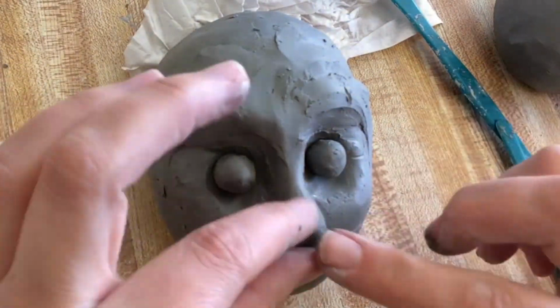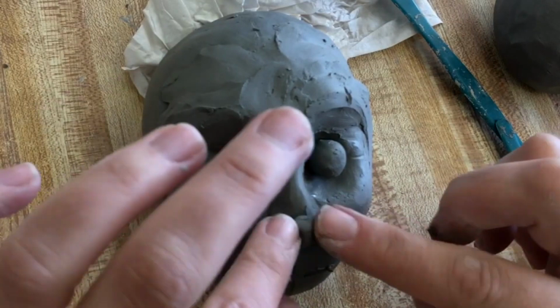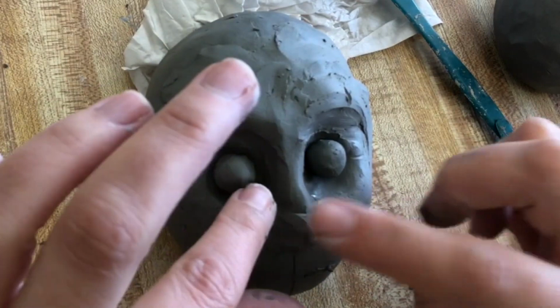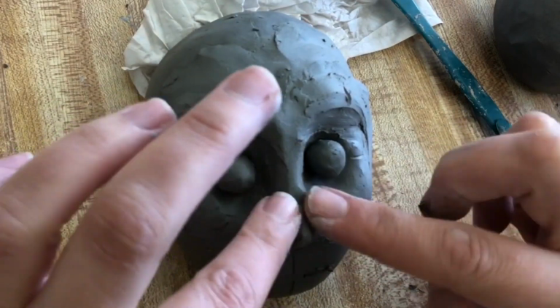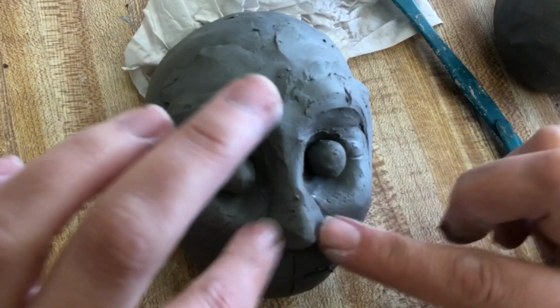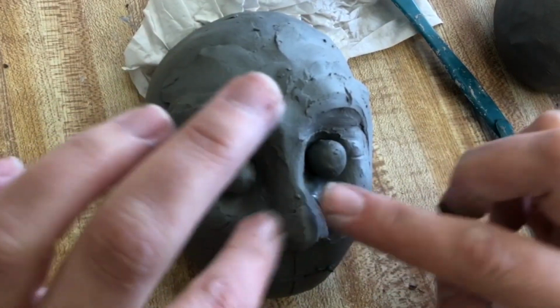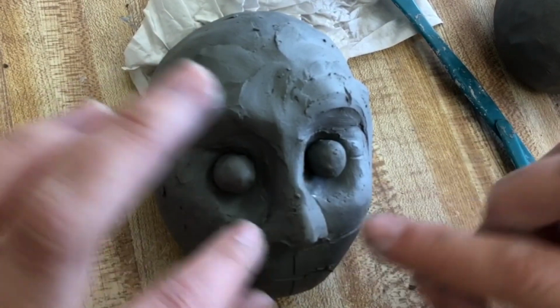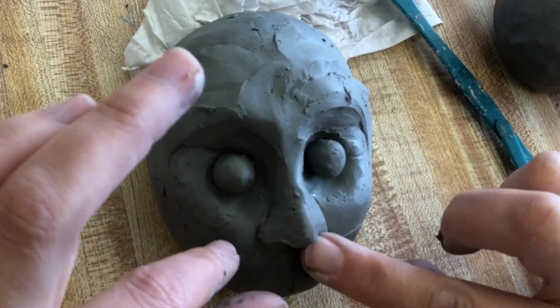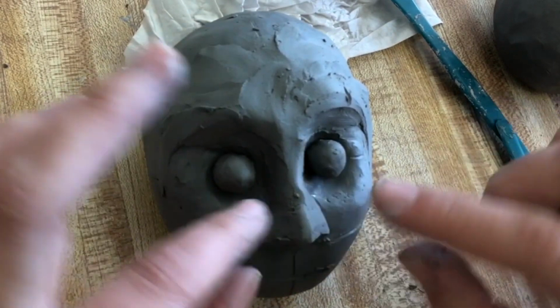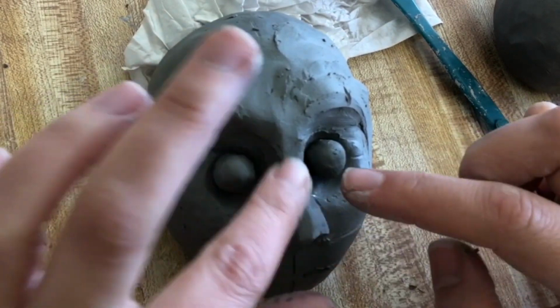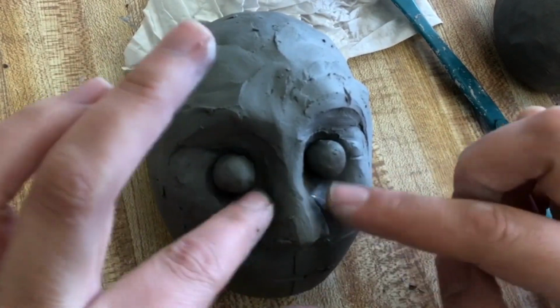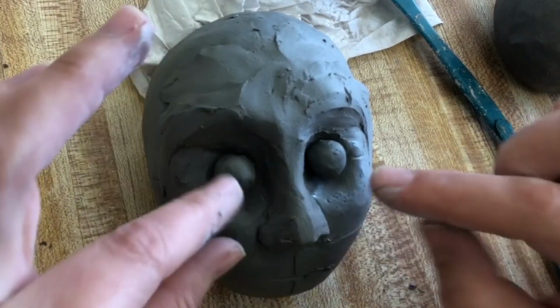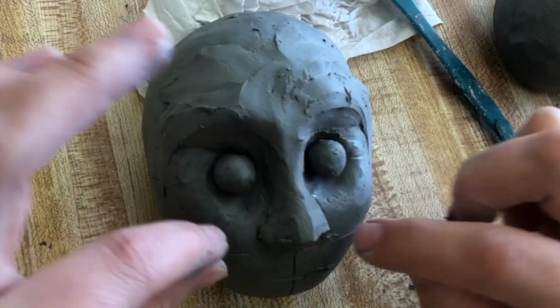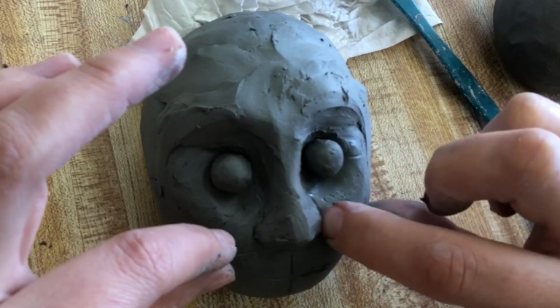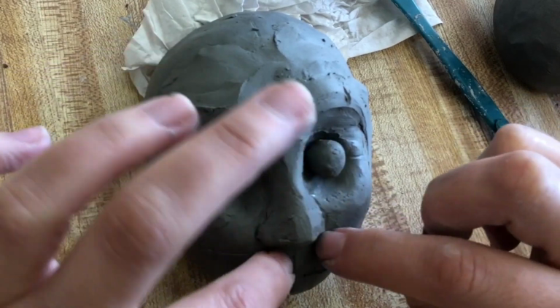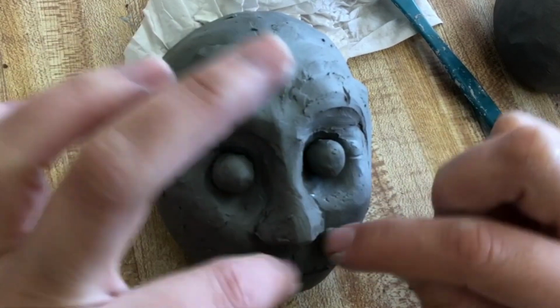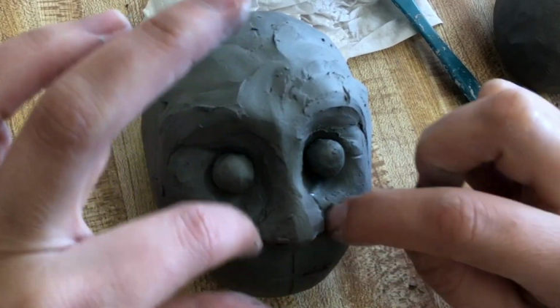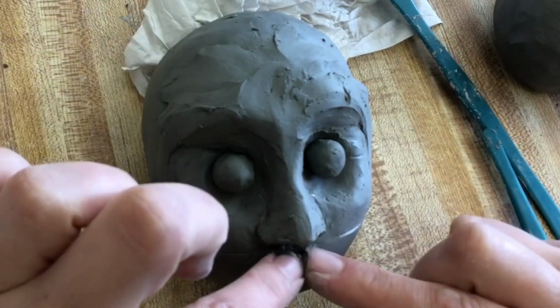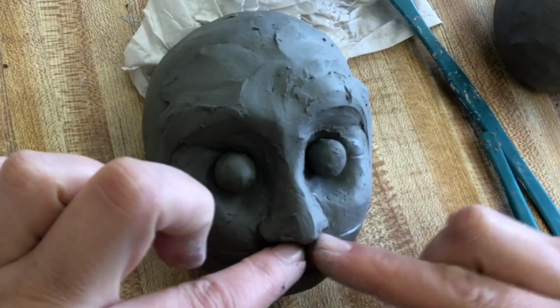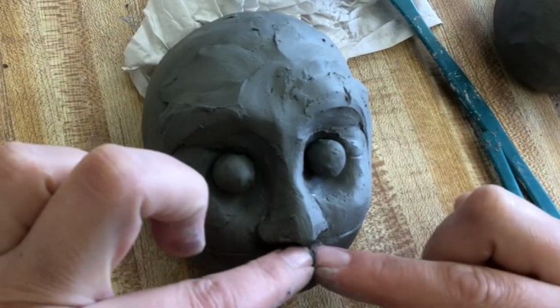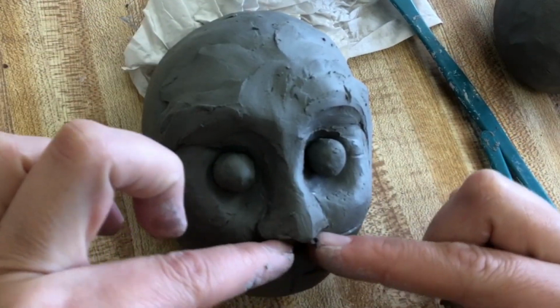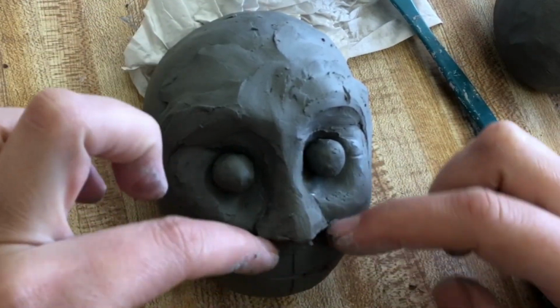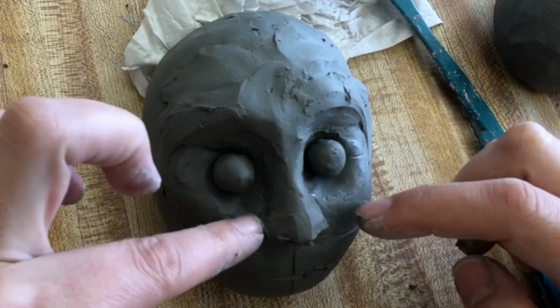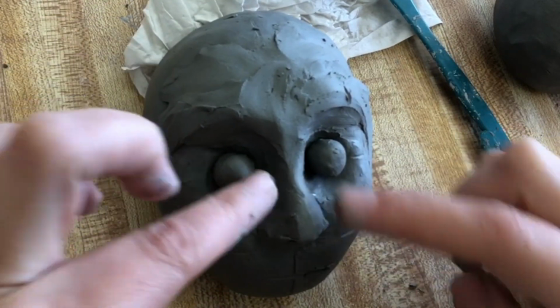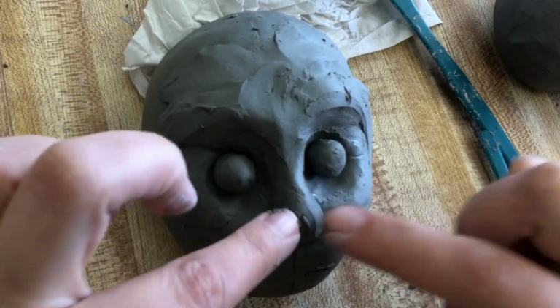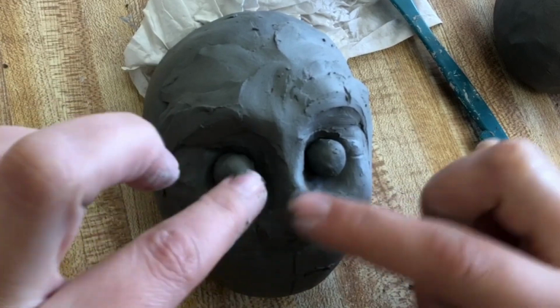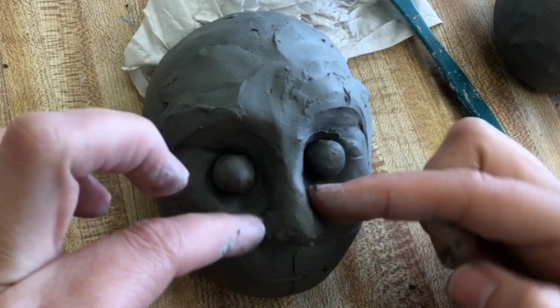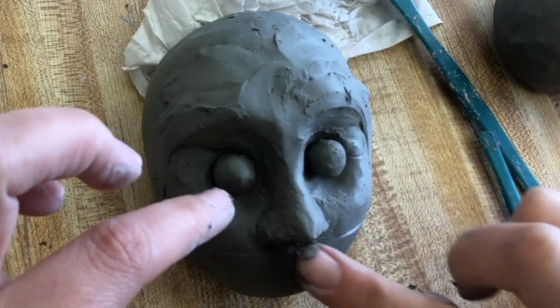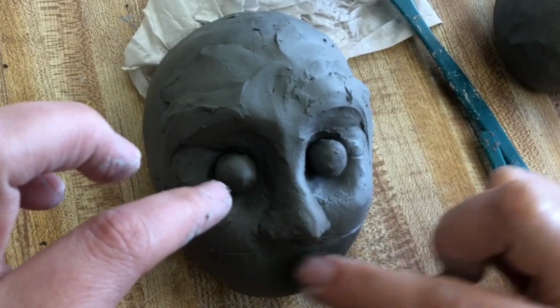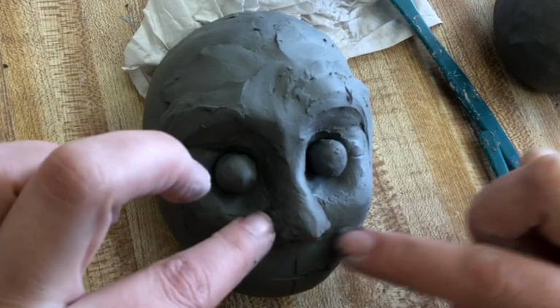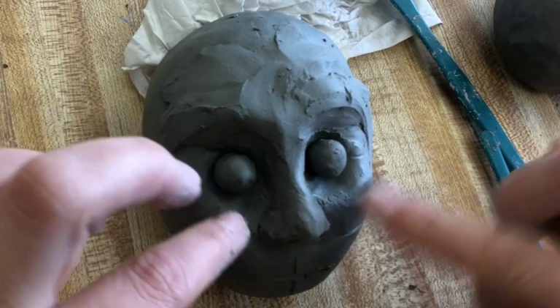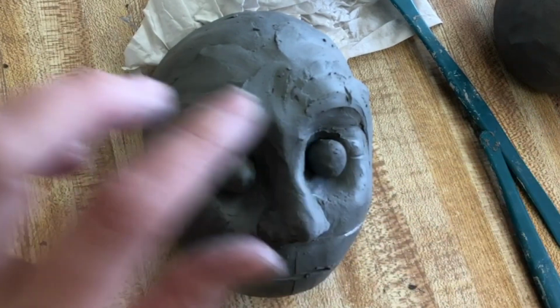I'm just roughing out the features right now. I don't want to finish one feature and then go on to the next — I want to rough out all the features and then go back and add details and shape them into the exact shape that I want.